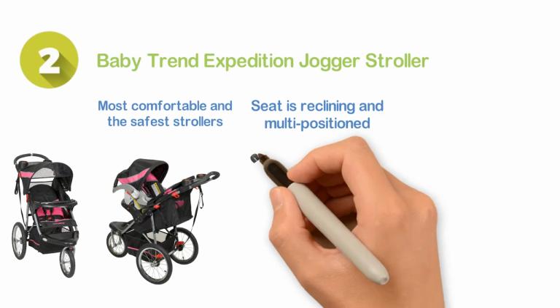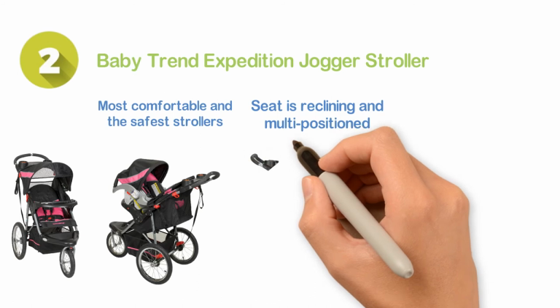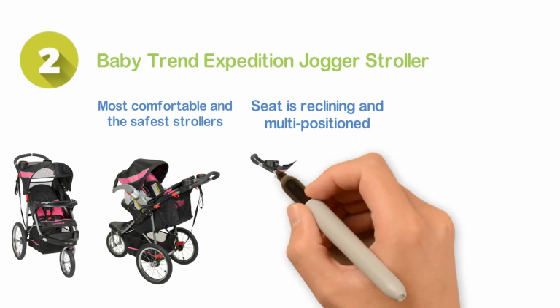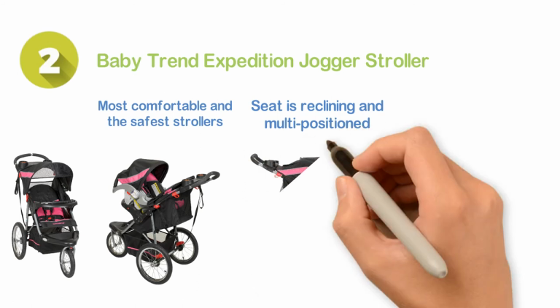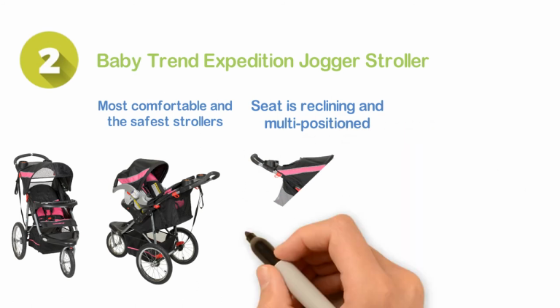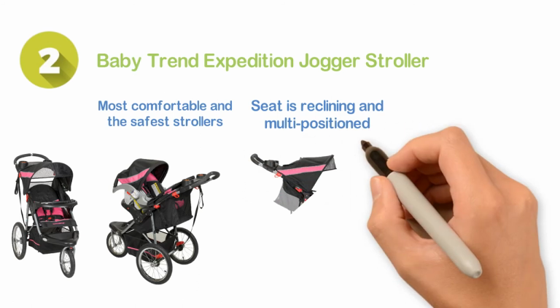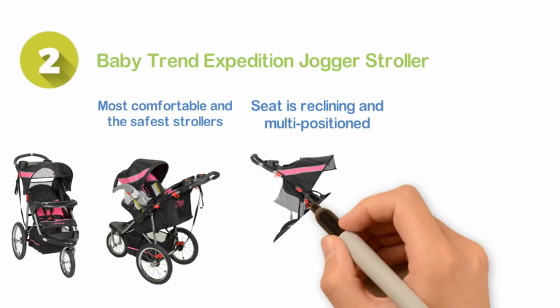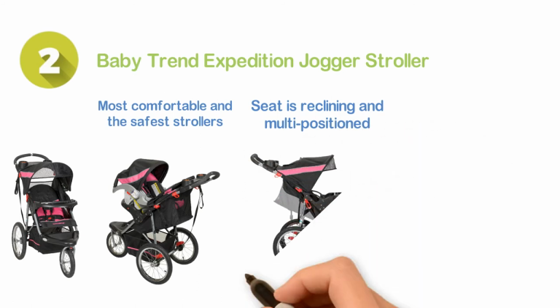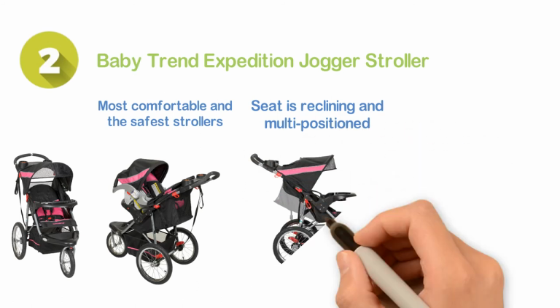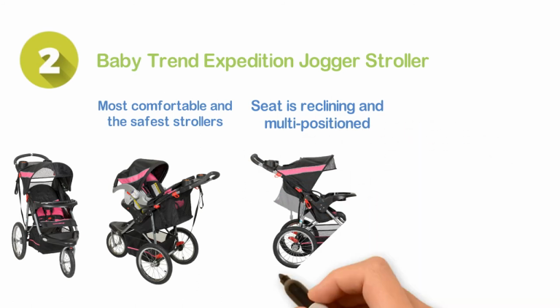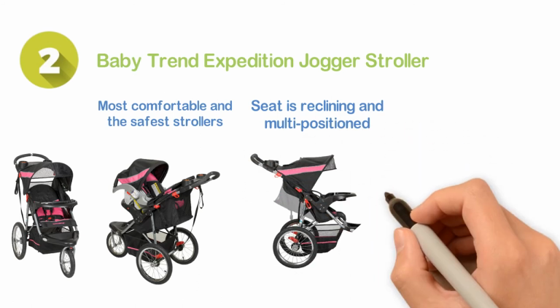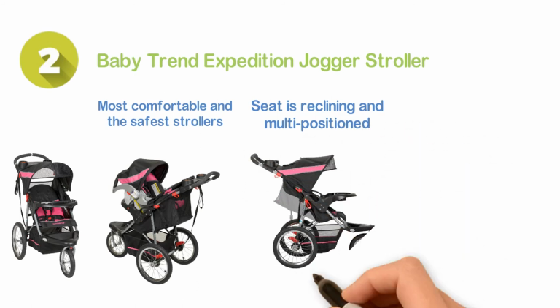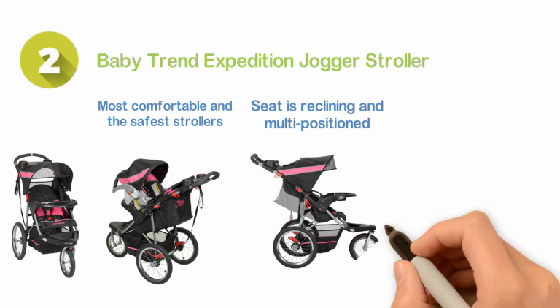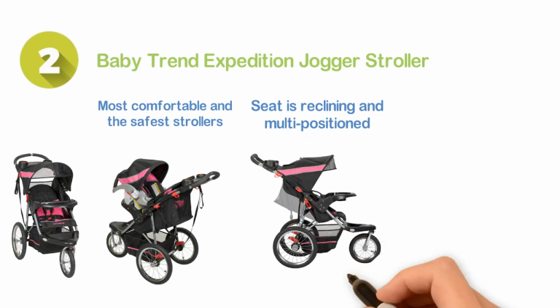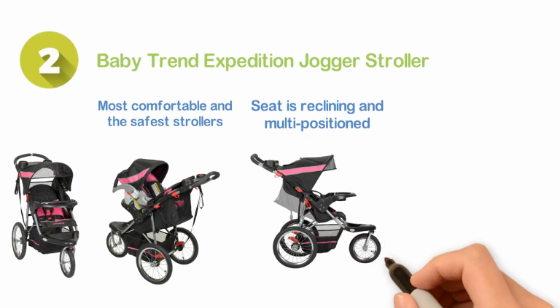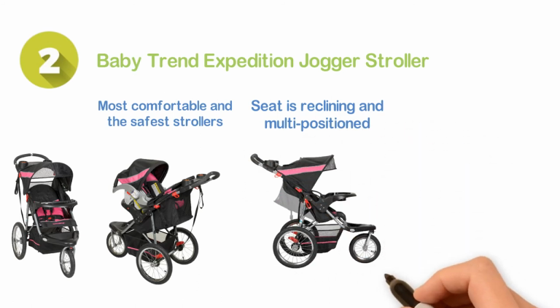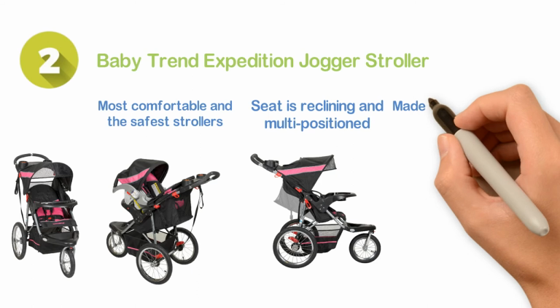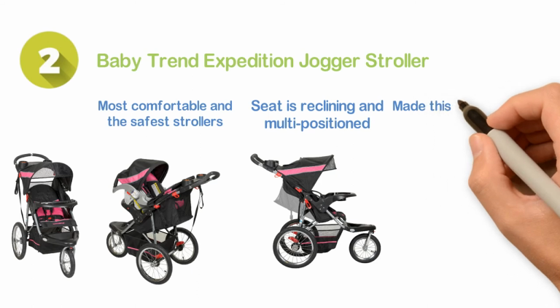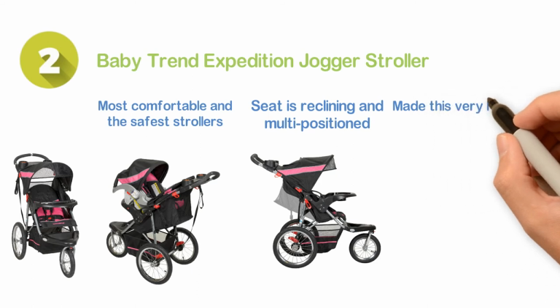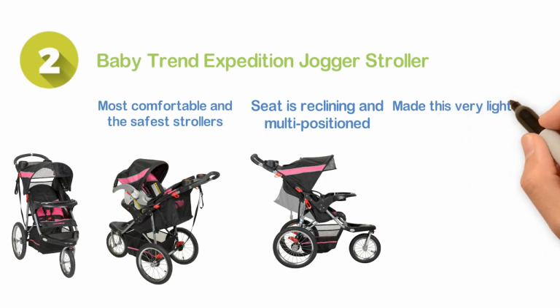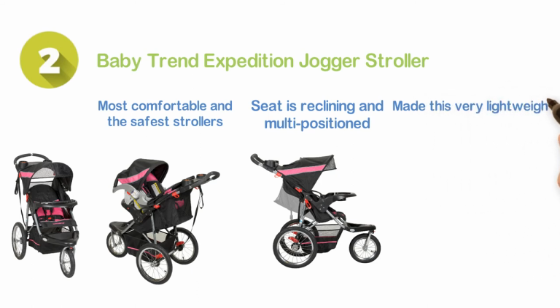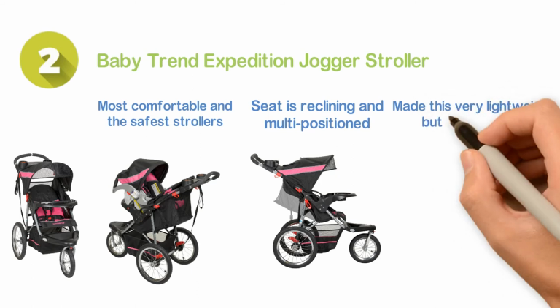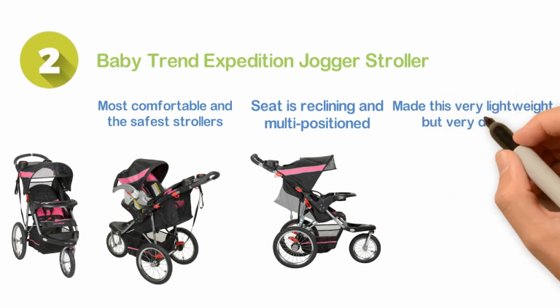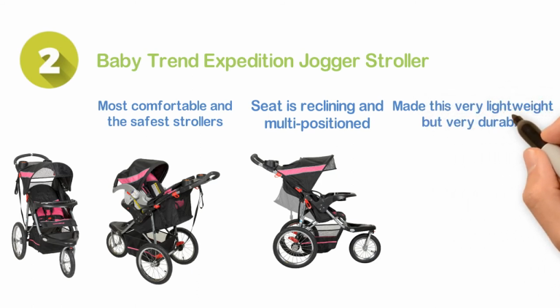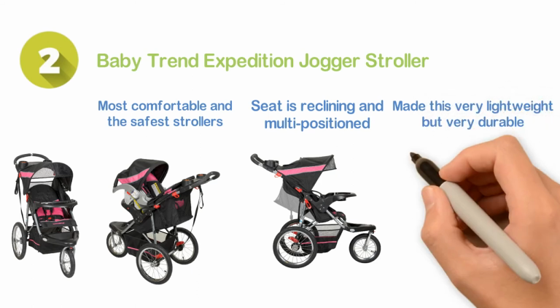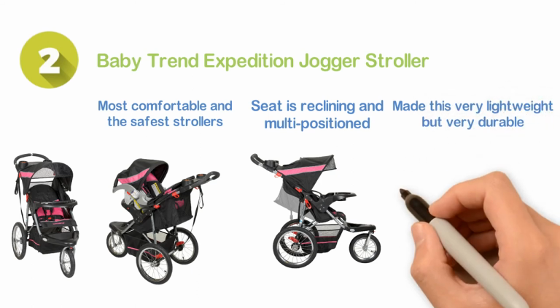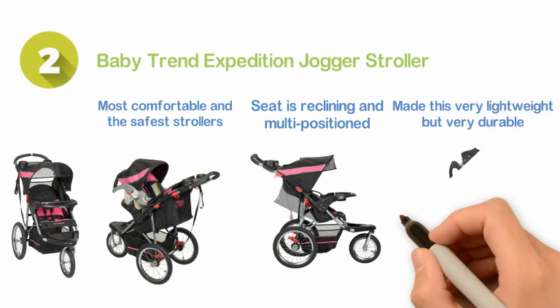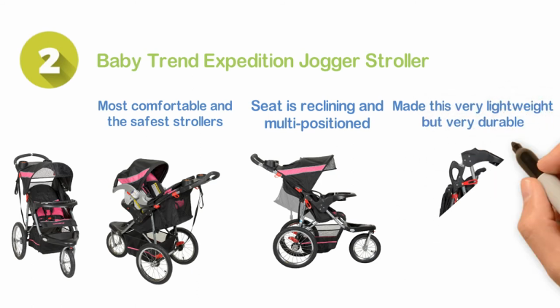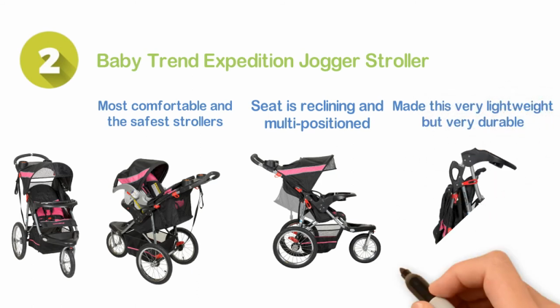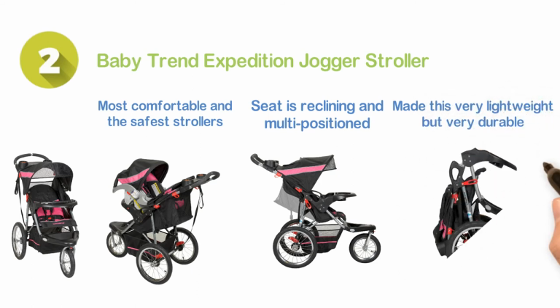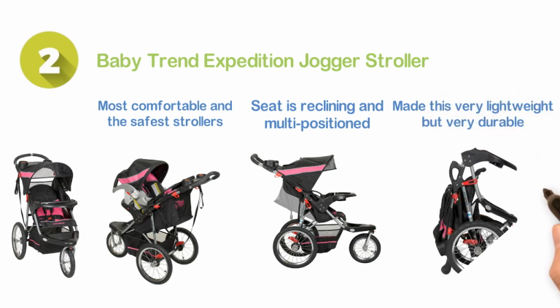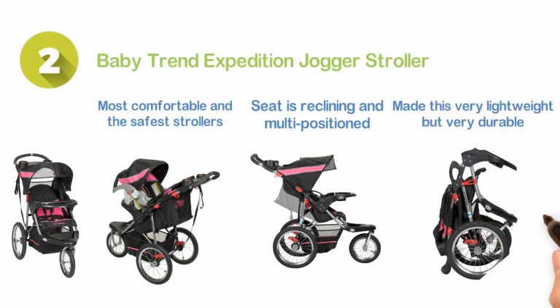So you must understand how effective it is. The steel frame construction makes this very lightweight but very durable. The tether strap is also helpful for safety.